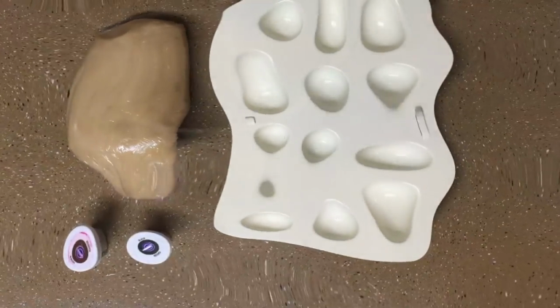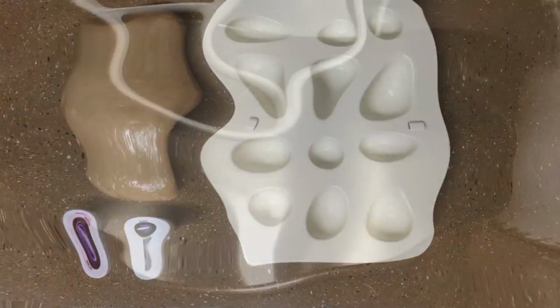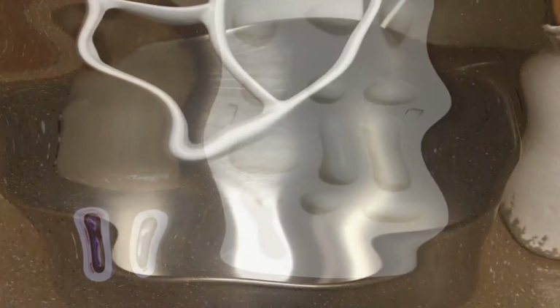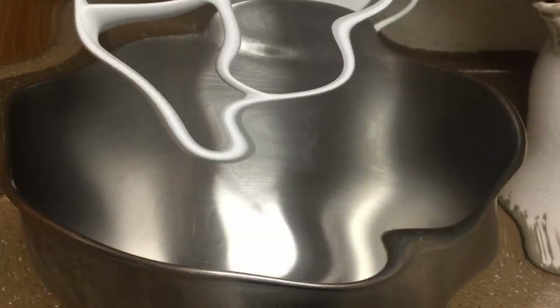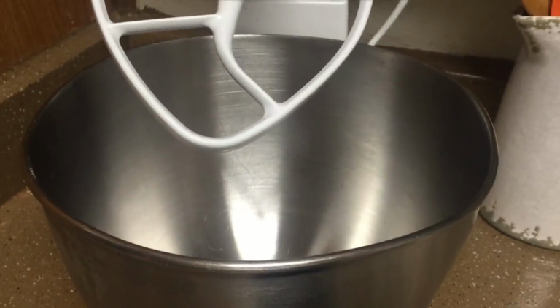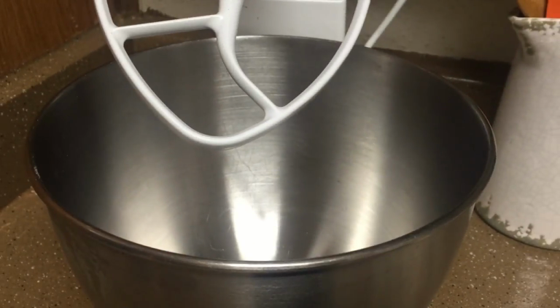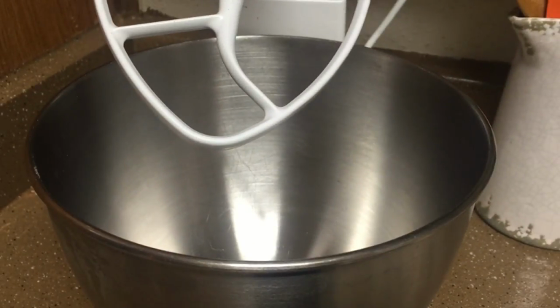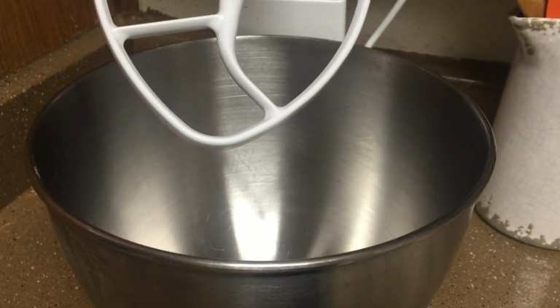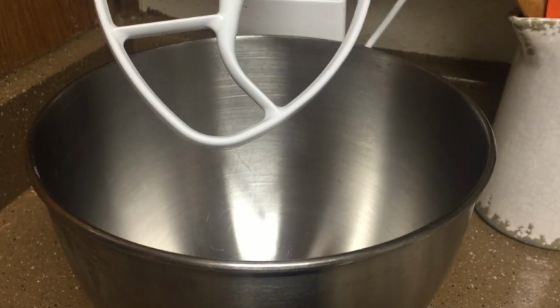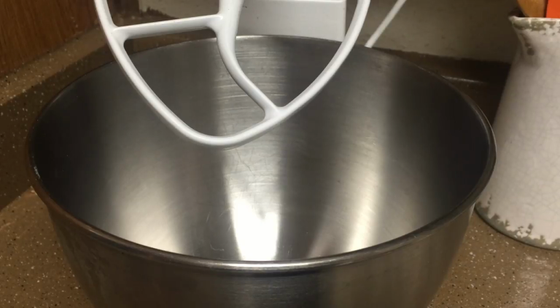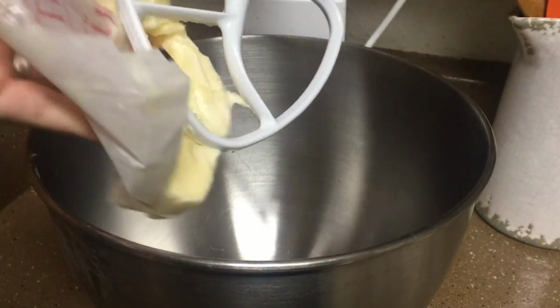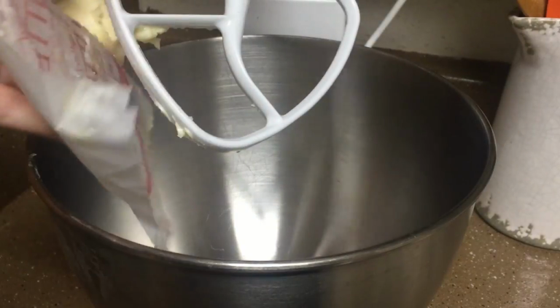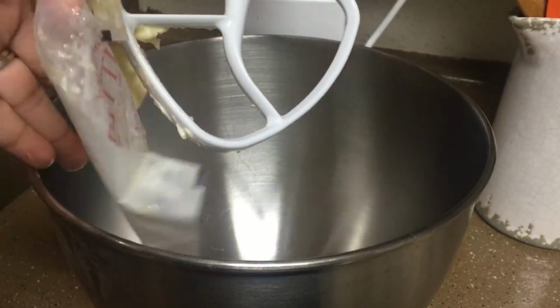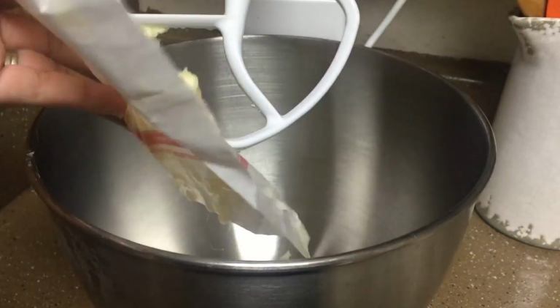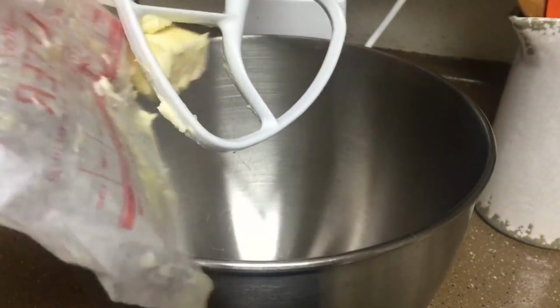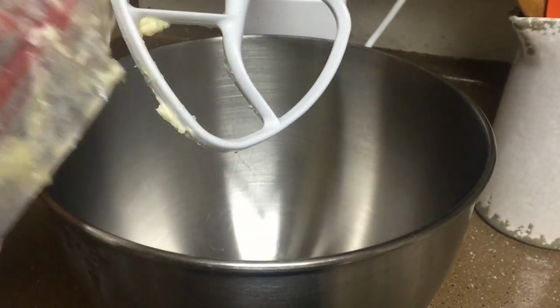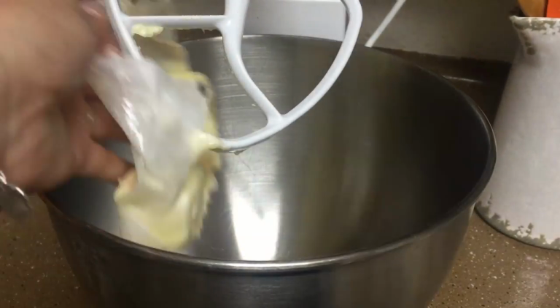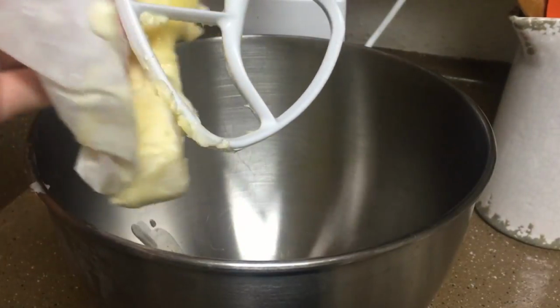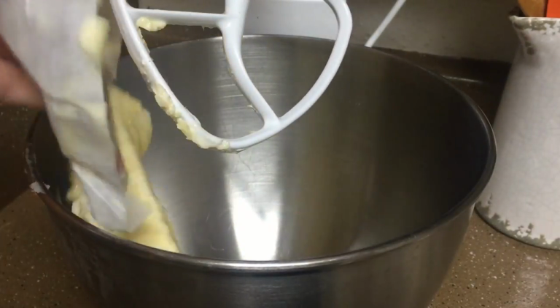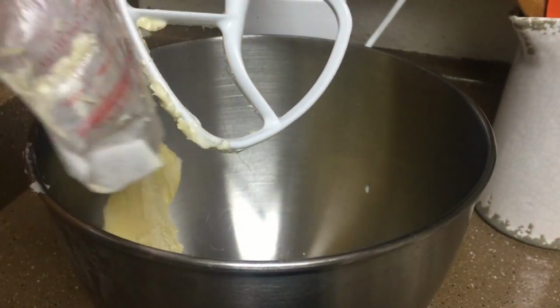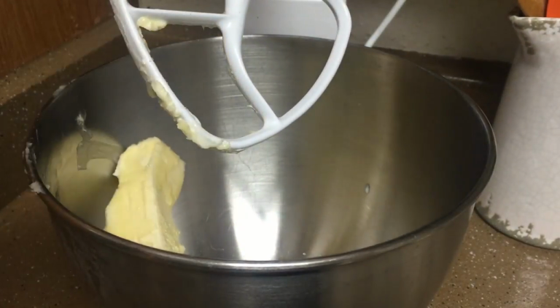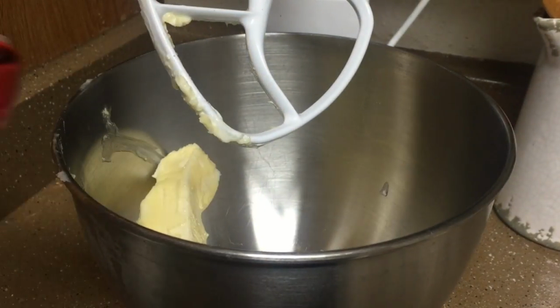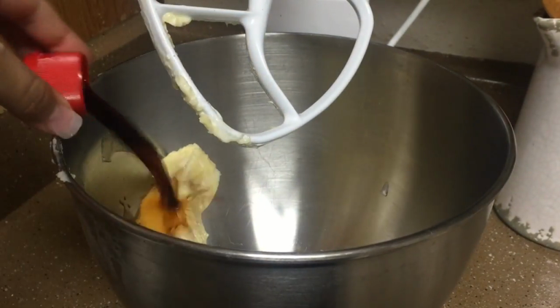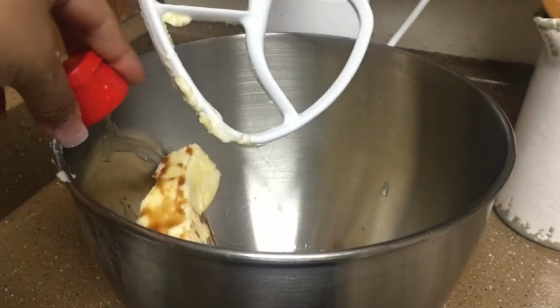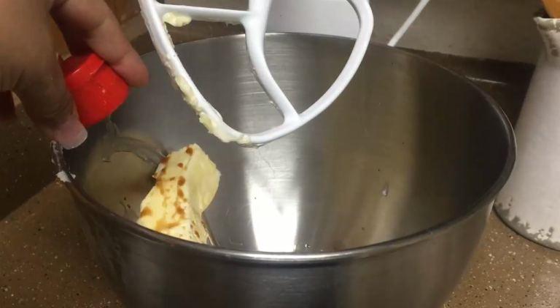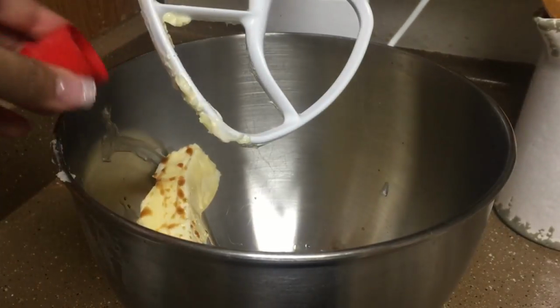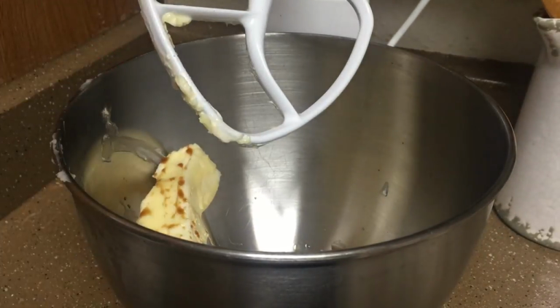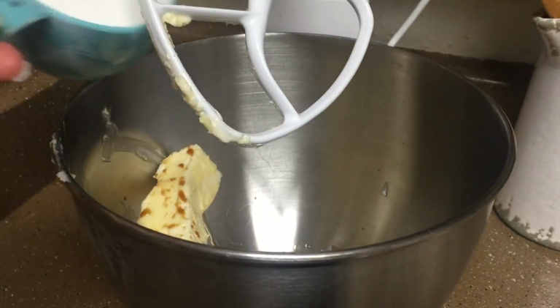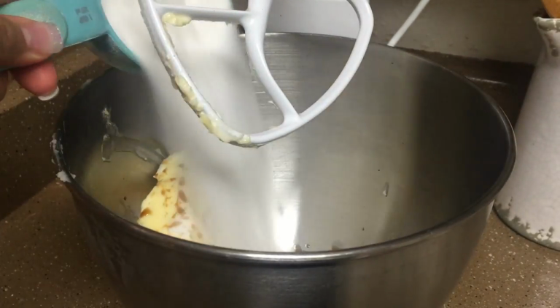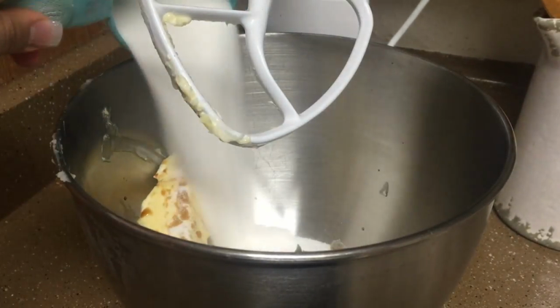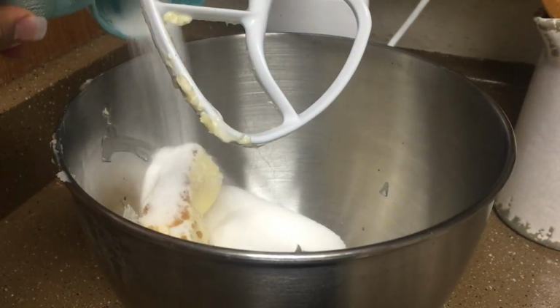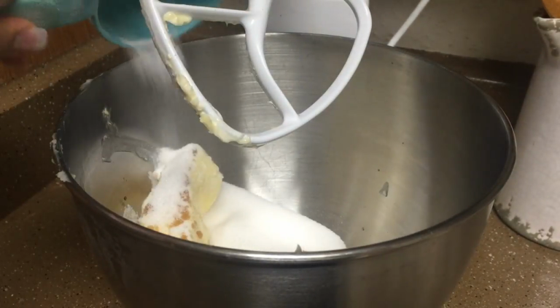Let me take you back on how I made my sugar cookie dough. Start by creaming together one cup of unsalted butter at room temperature, one tablespoon of vanilla extract, and one cup of sugar.